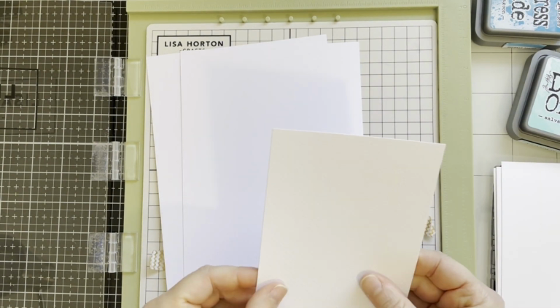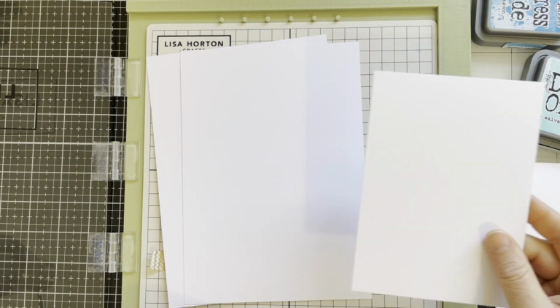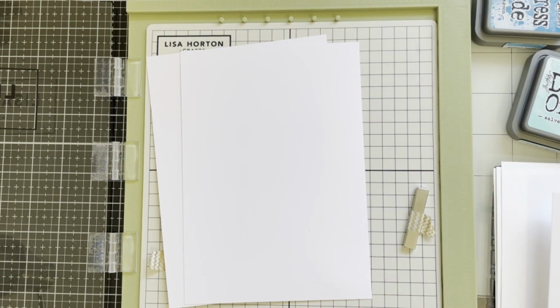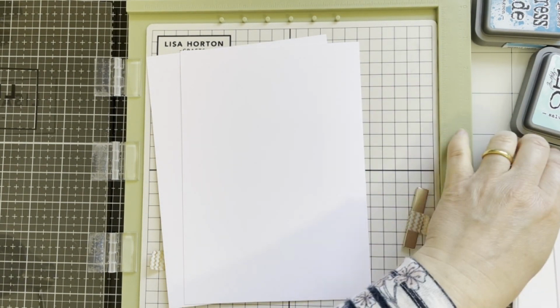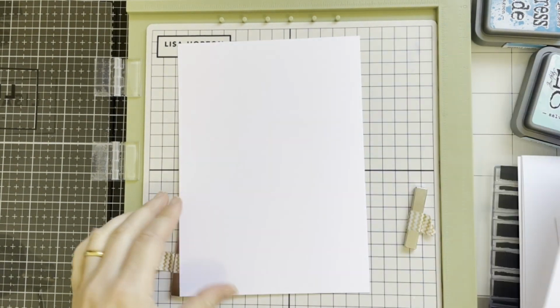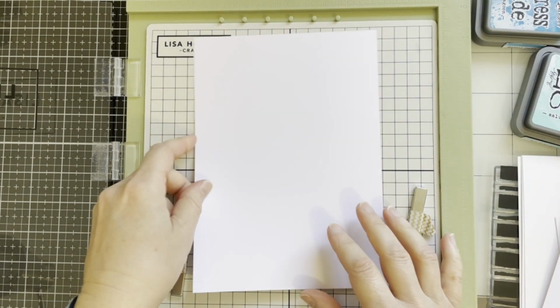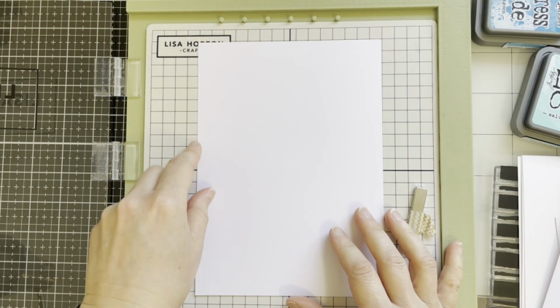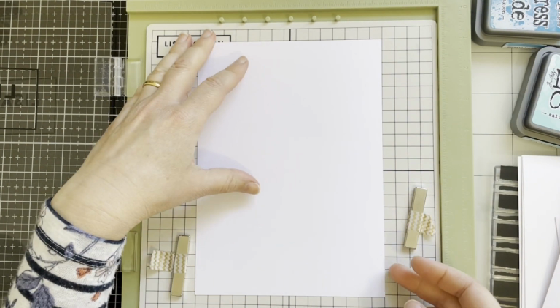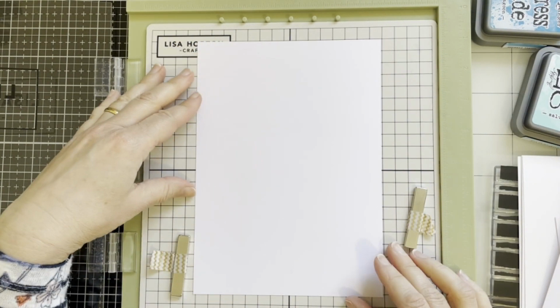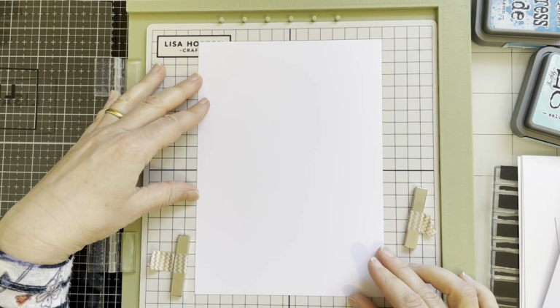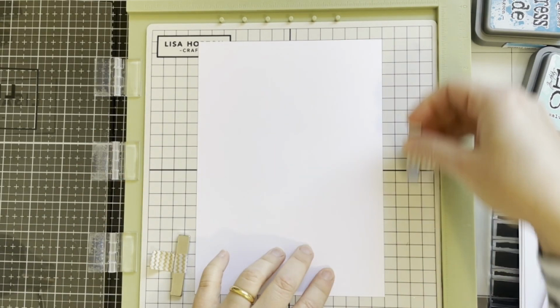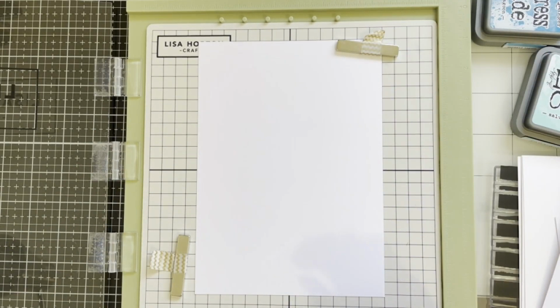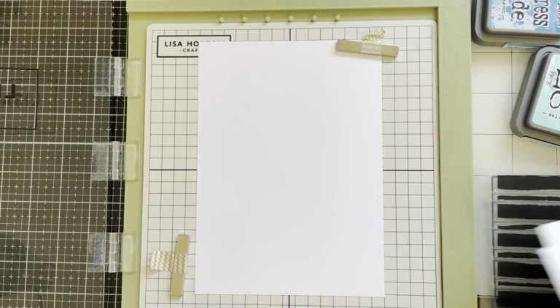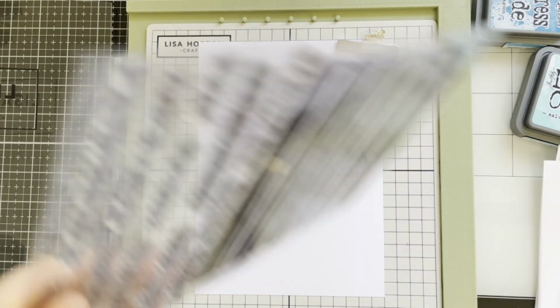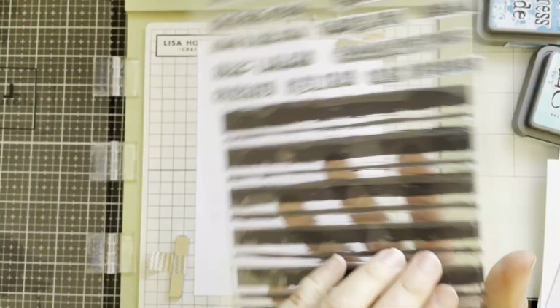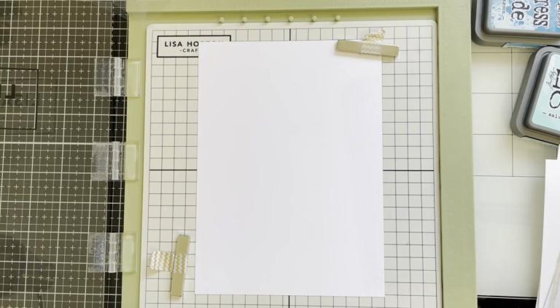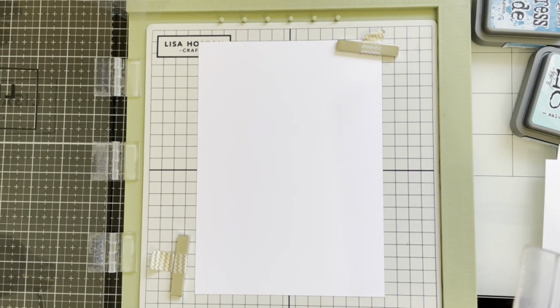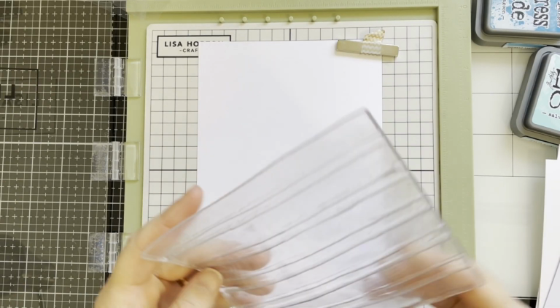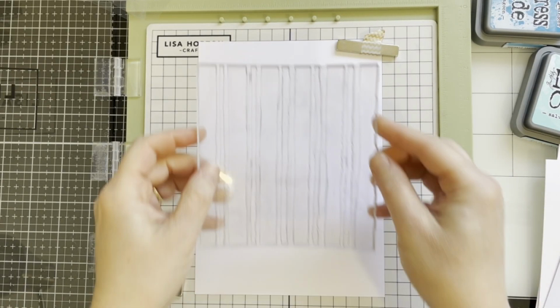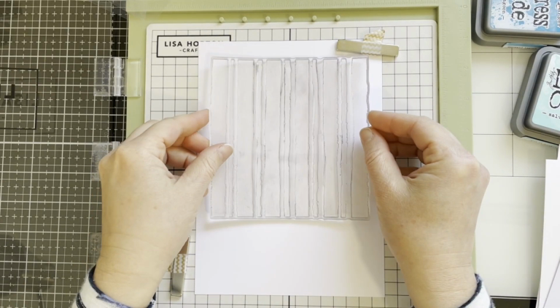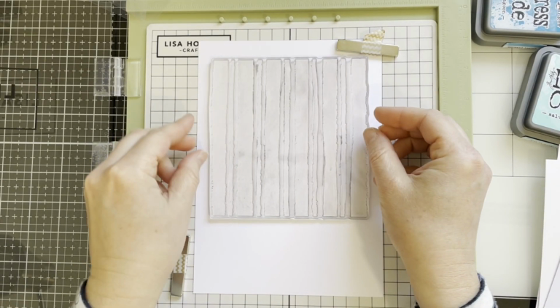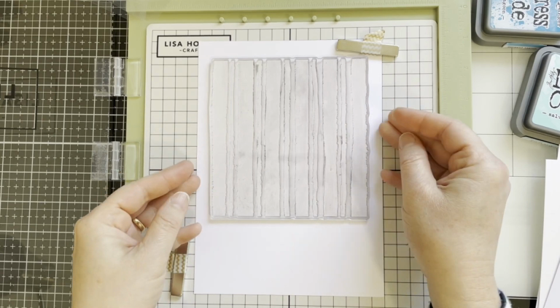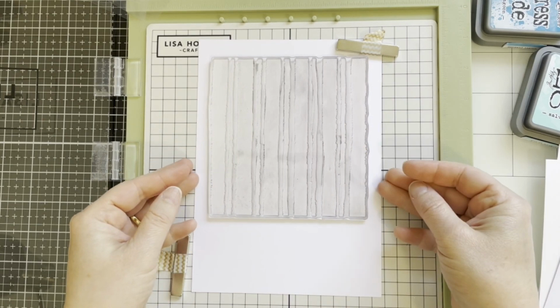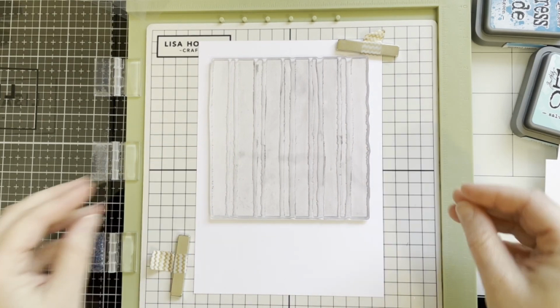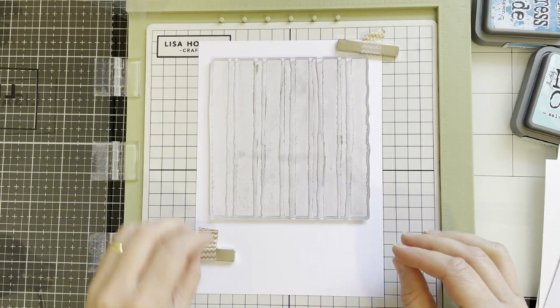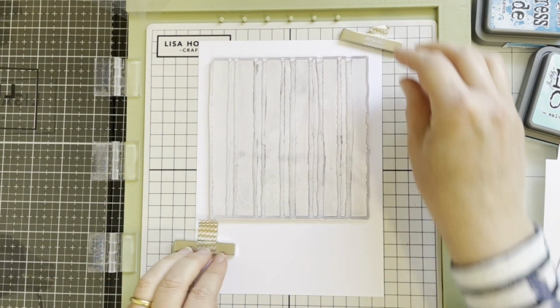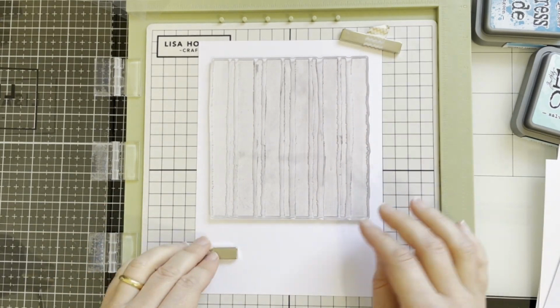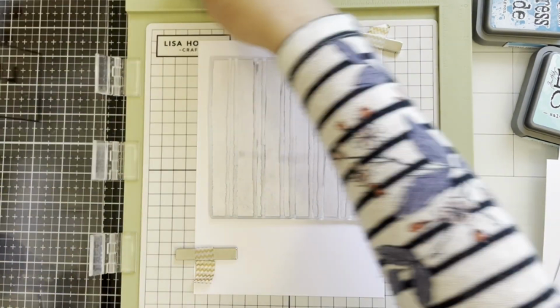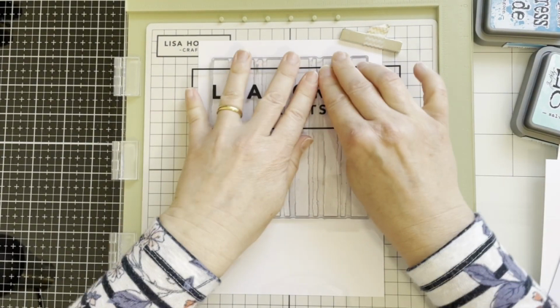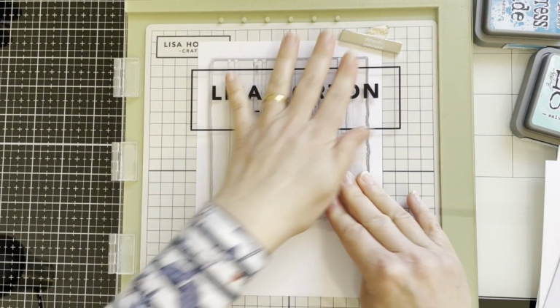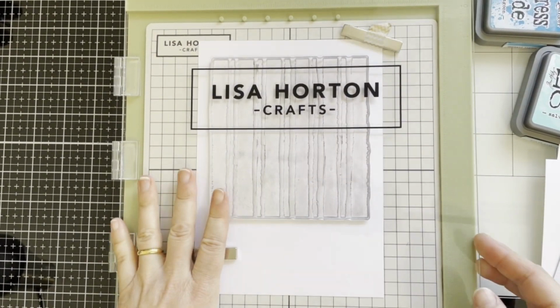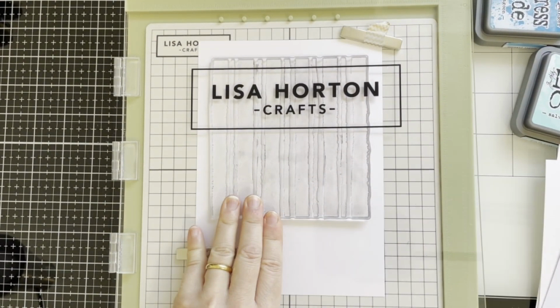For this video I'll be using different color card stocks — a smooth card, a plain card, and watercolor card. I'm using my ultimate platform and here I'm using painted stripes texture stamps.